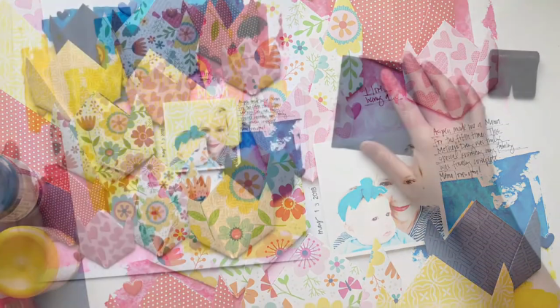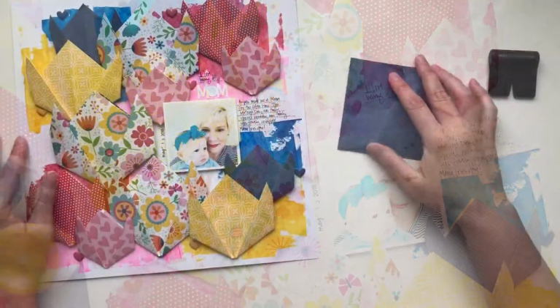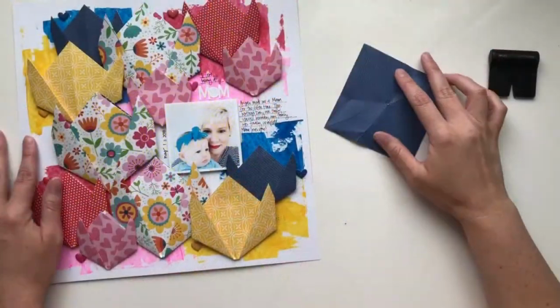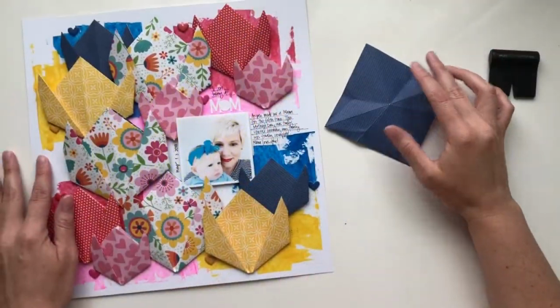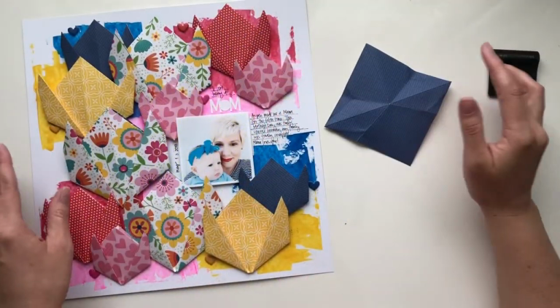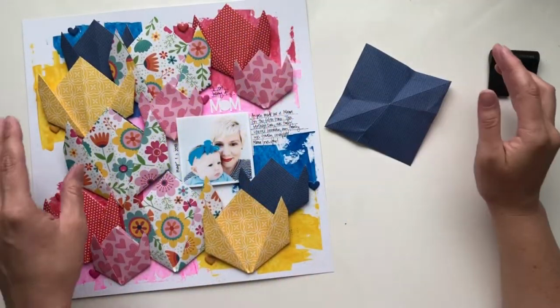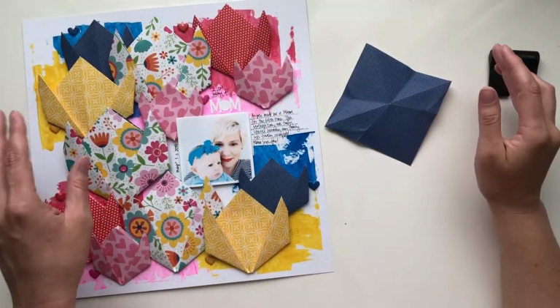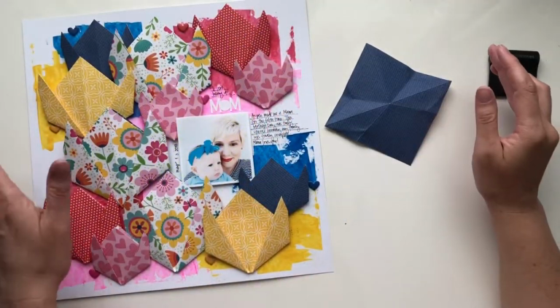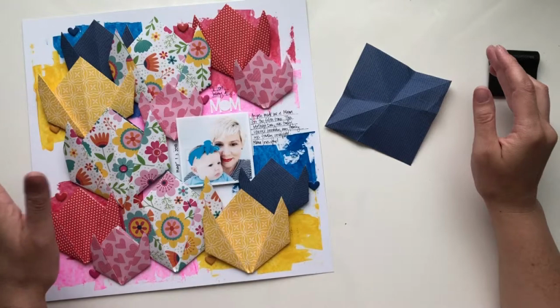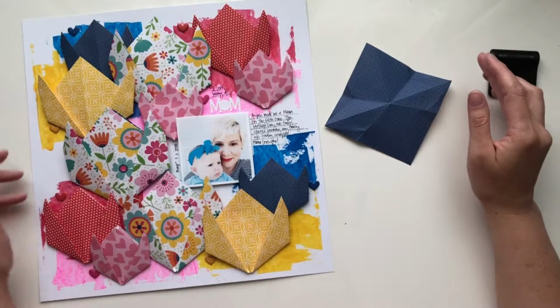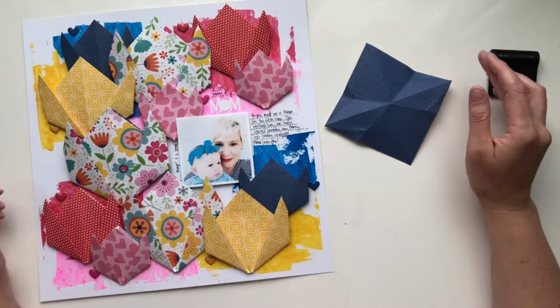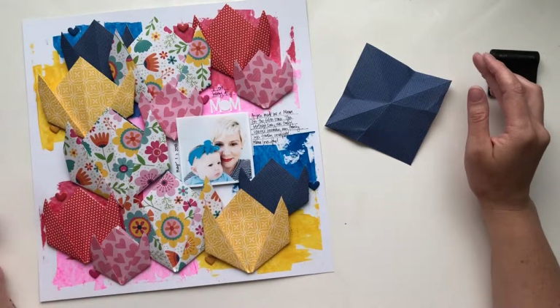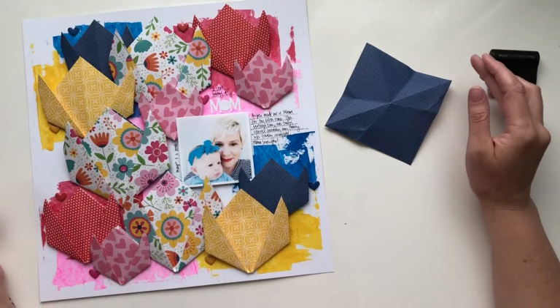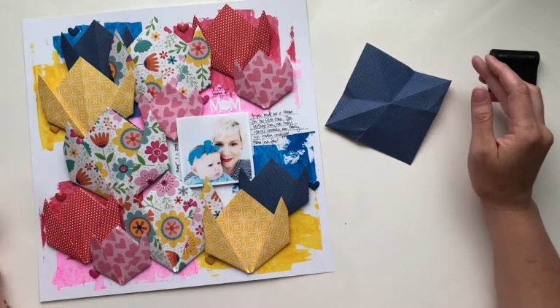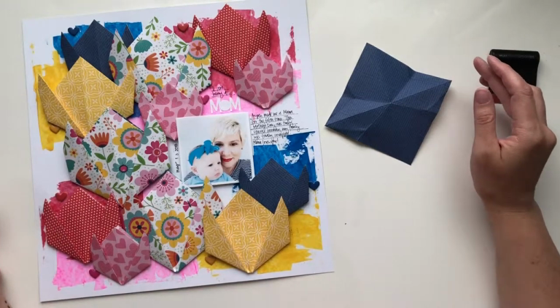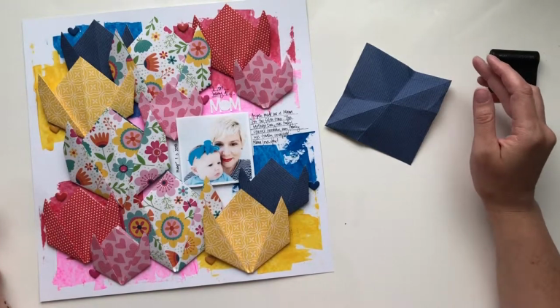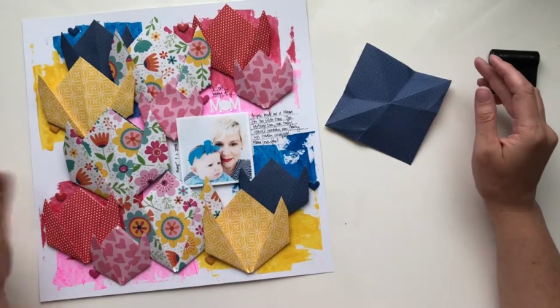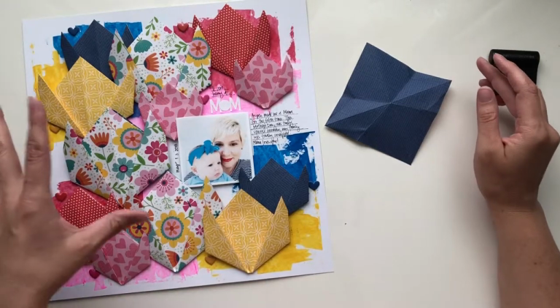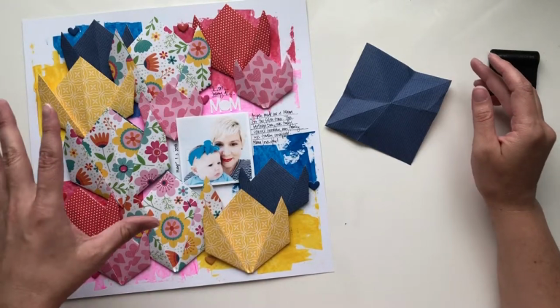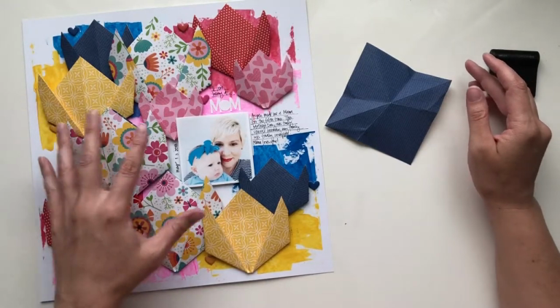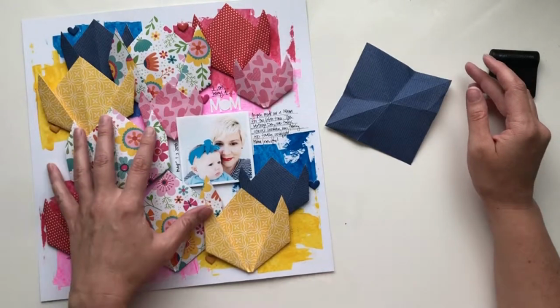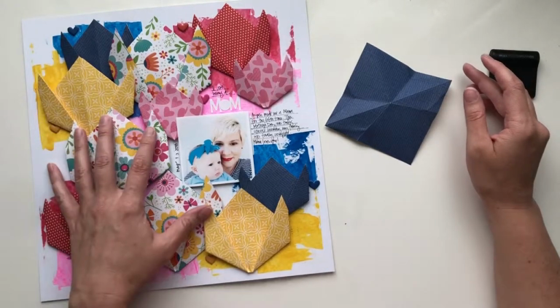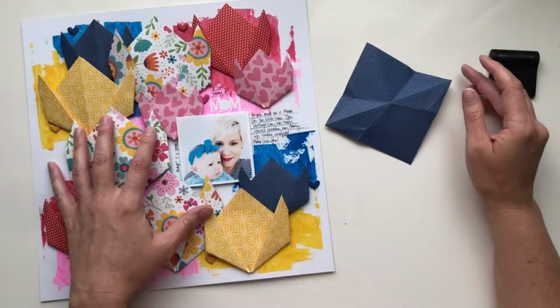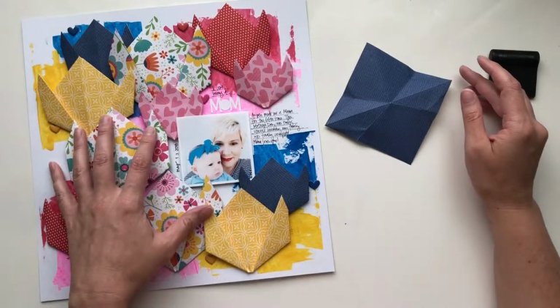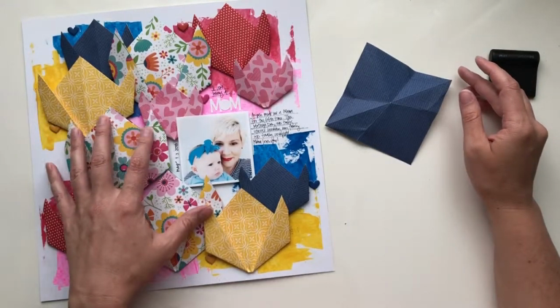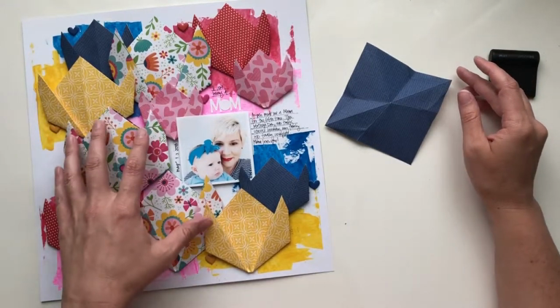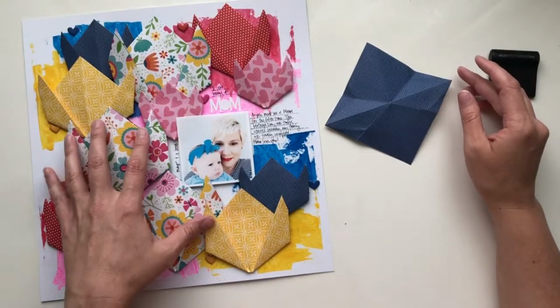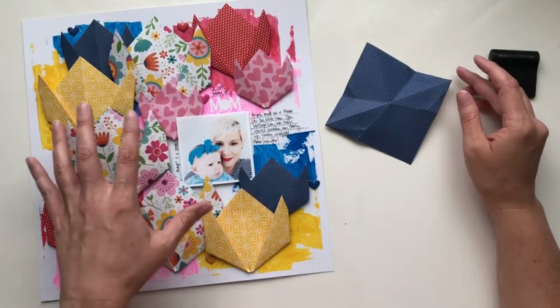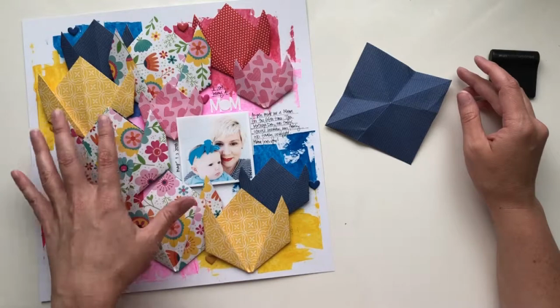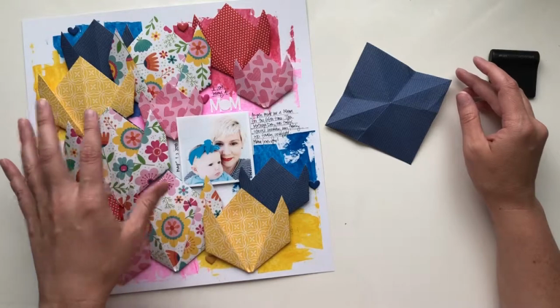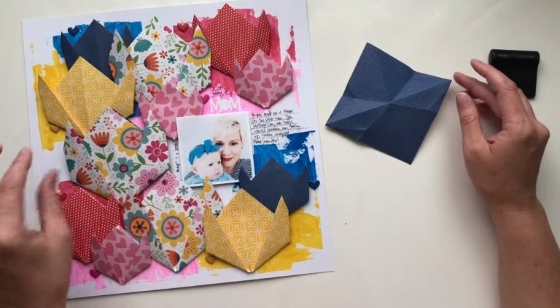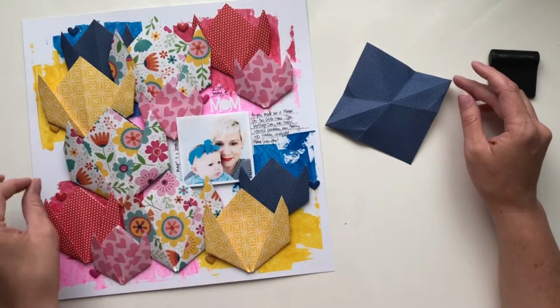Hey friends, Tessa Baez here with my latest layout for Bella Boulevard. This is for Mother's Day week and it's using the new collection Home Sweet Home.